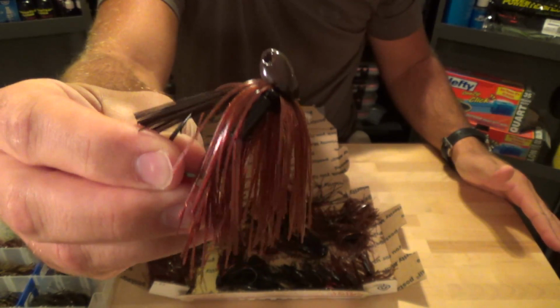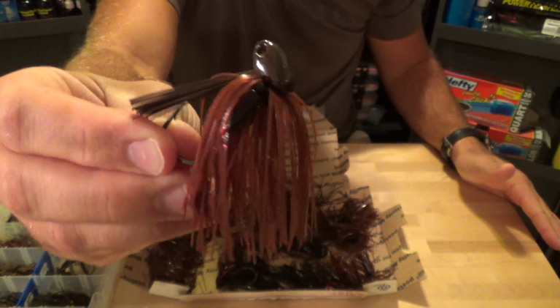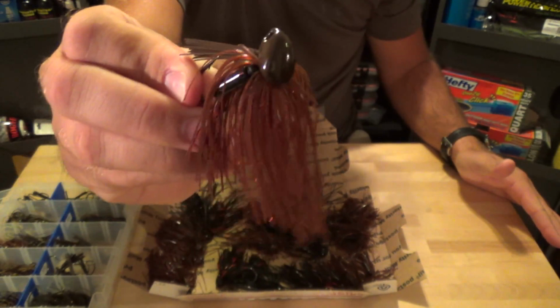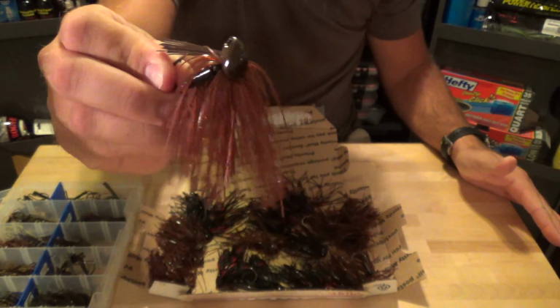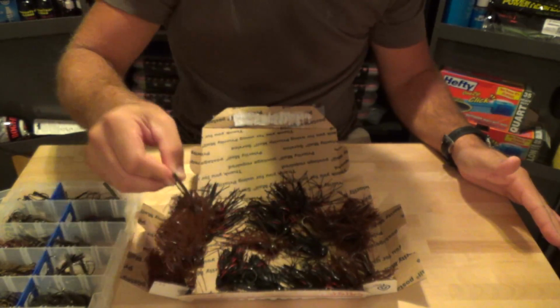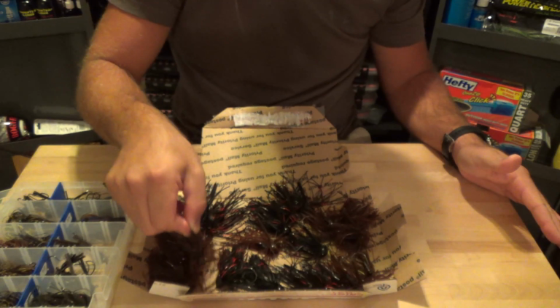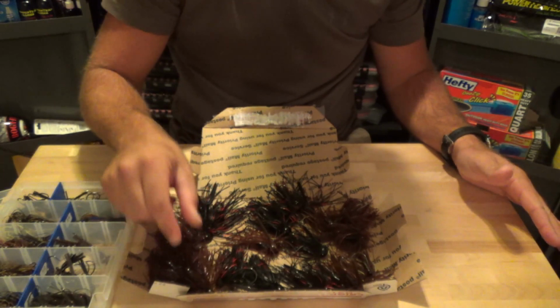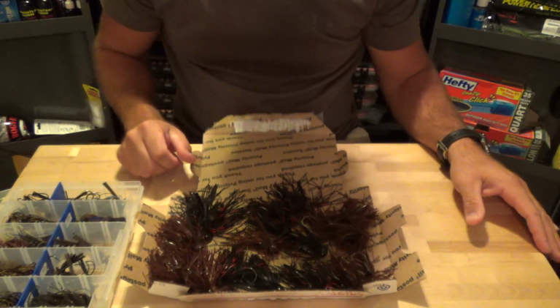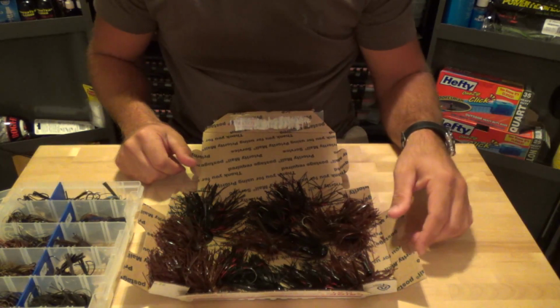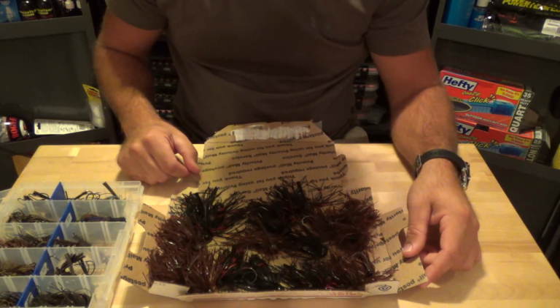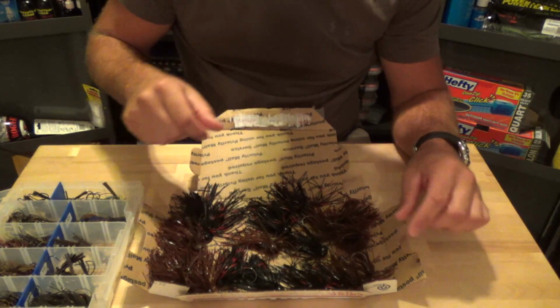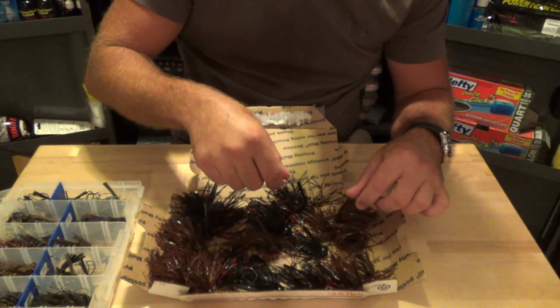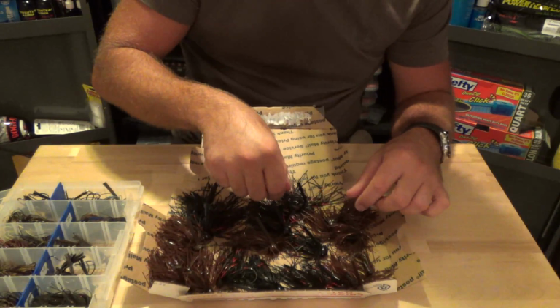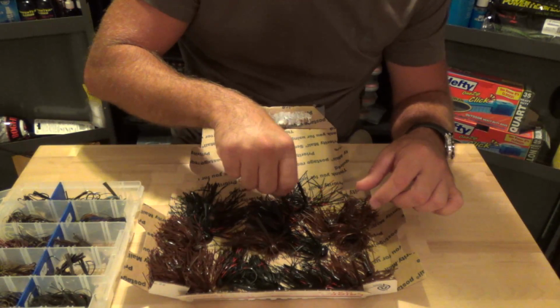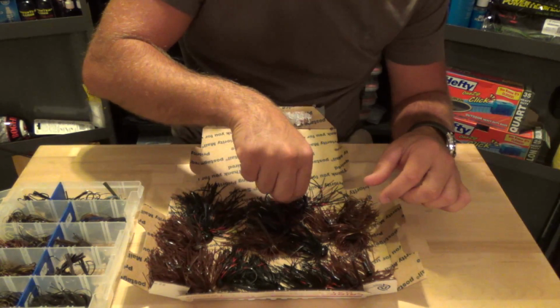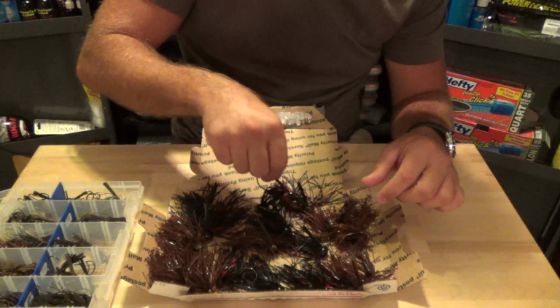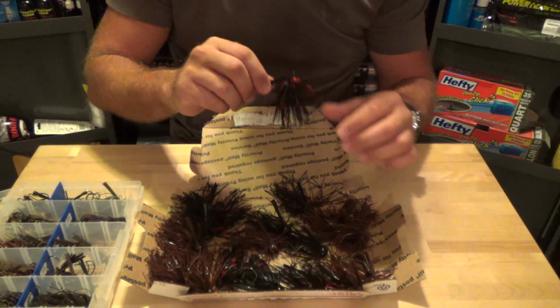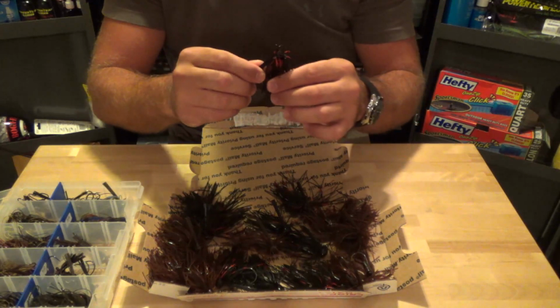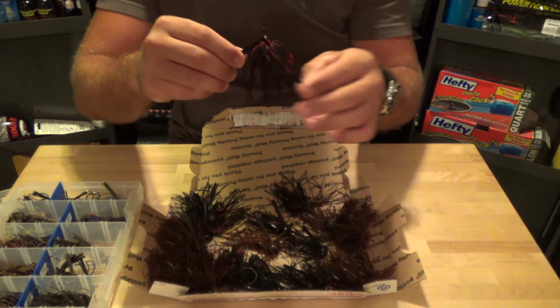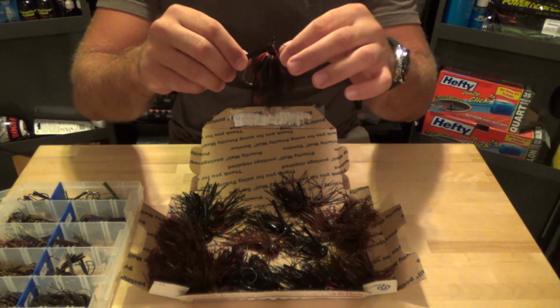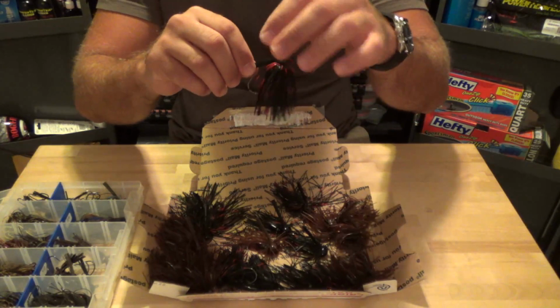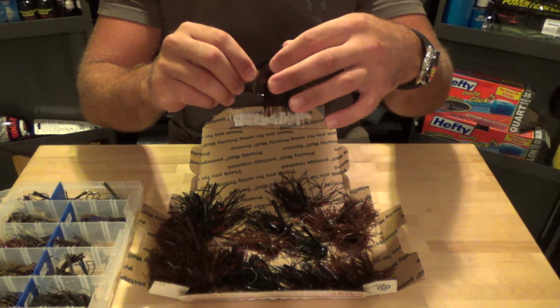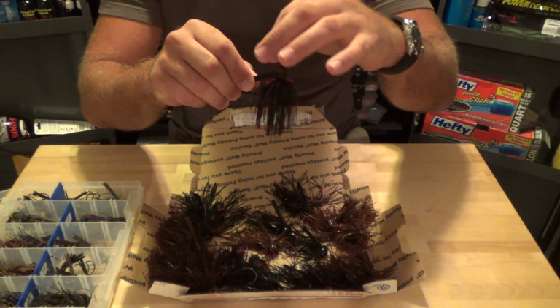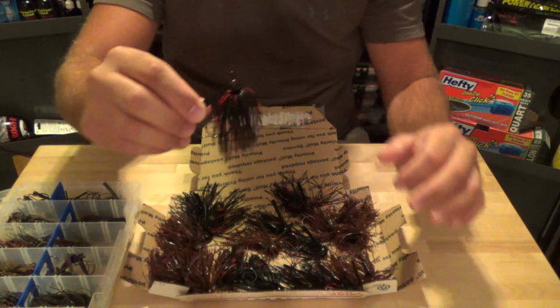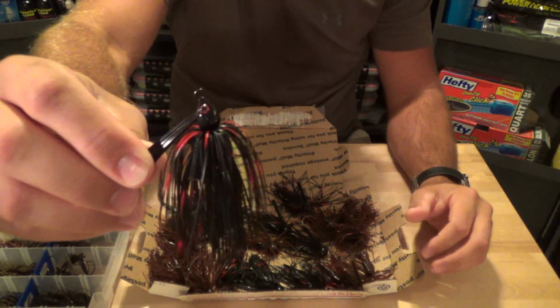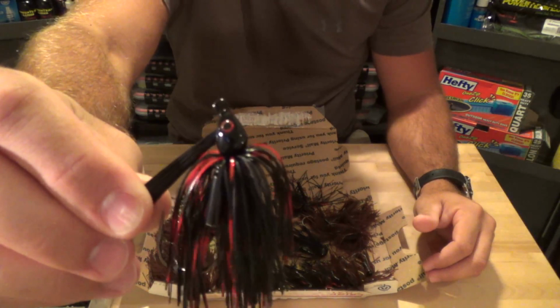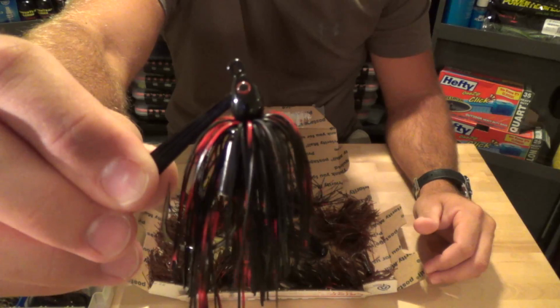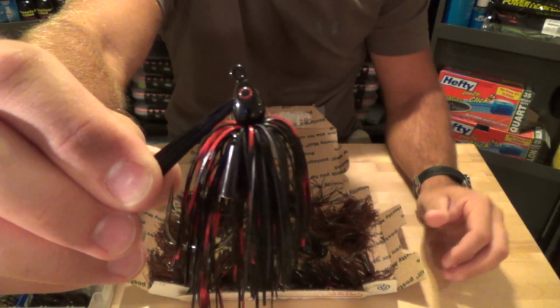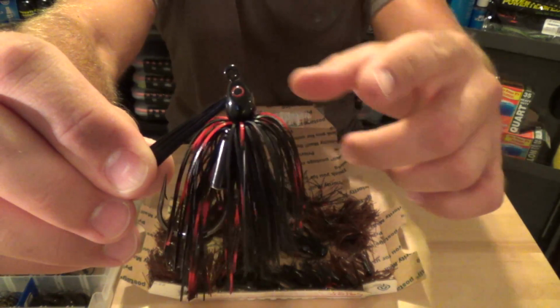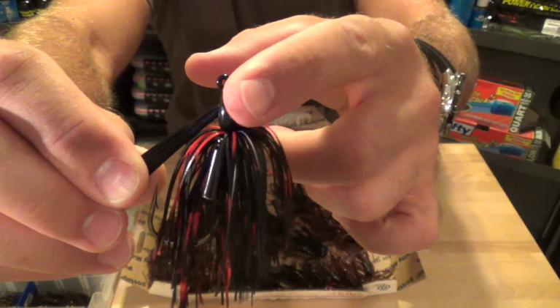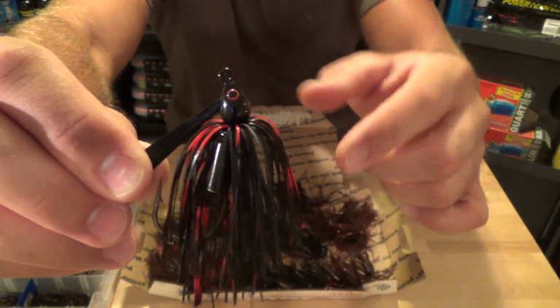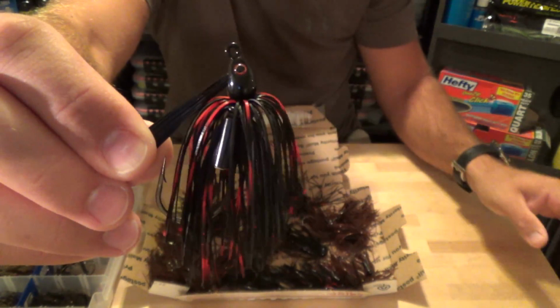I'm totally impressed with that skirt color - he just nailed that color. Next up we have the Swim Jigs. These are 3/8 with a 5/0 hook. The Swim Jigs, of course, have those eyes on there.